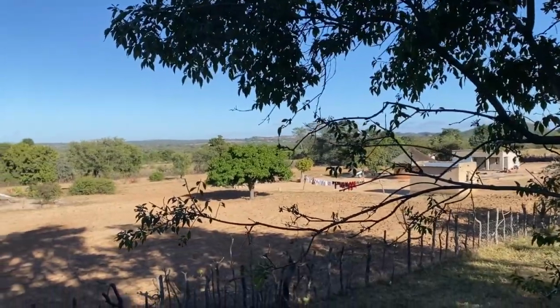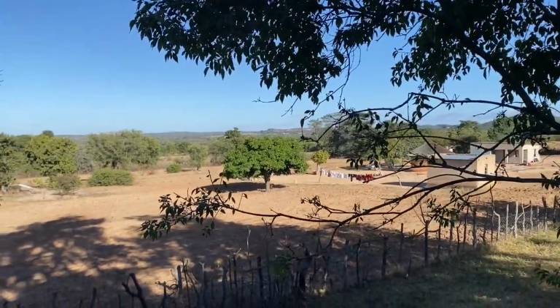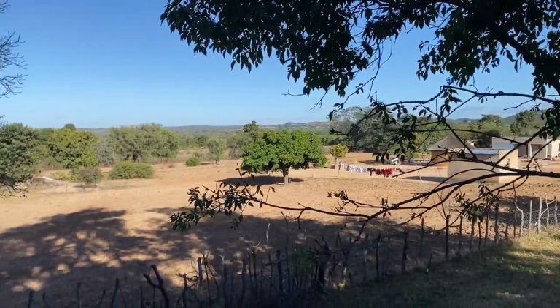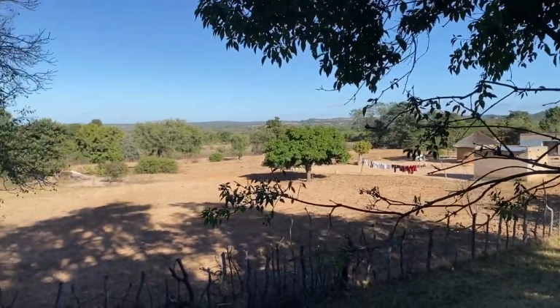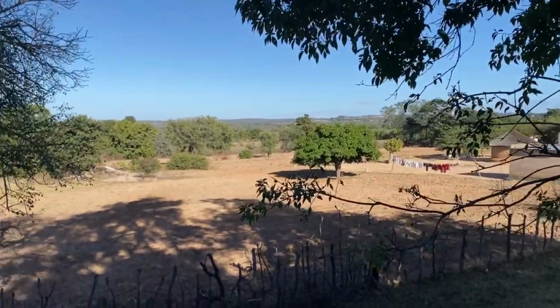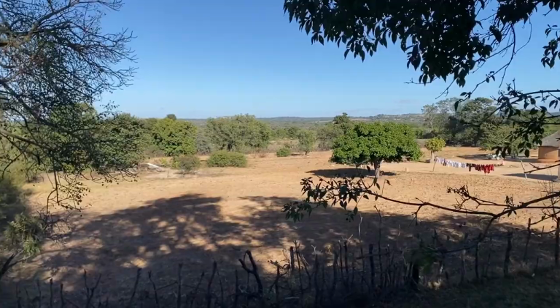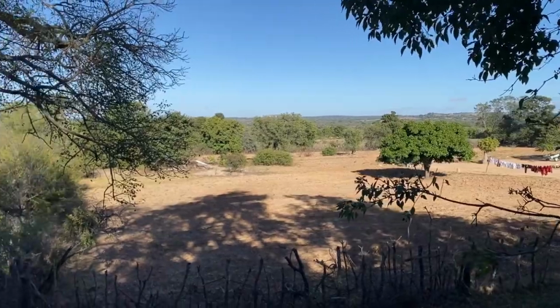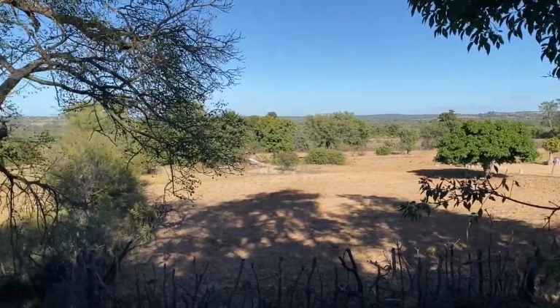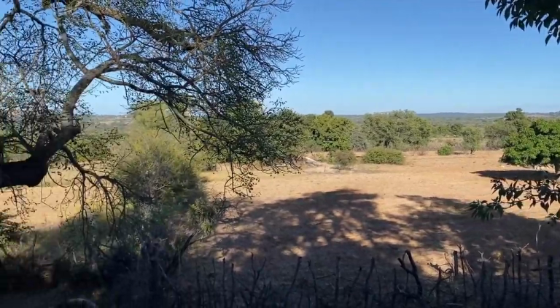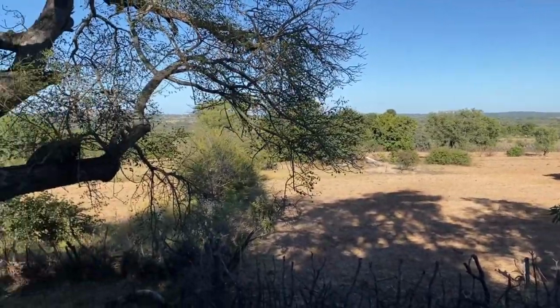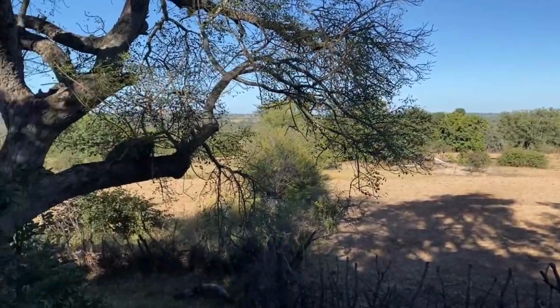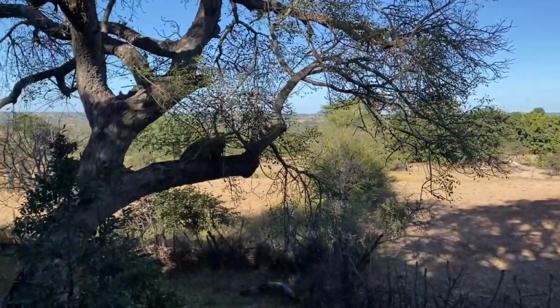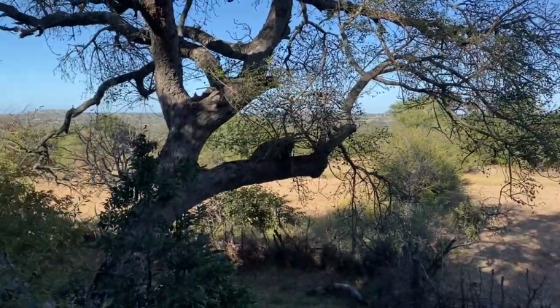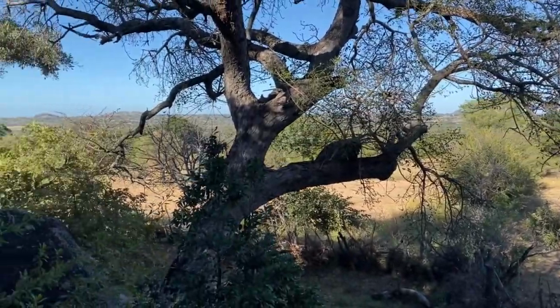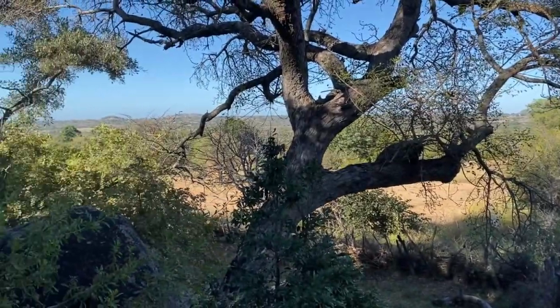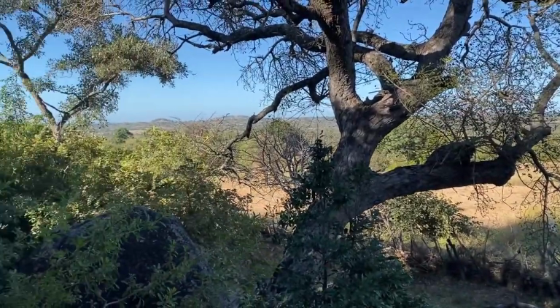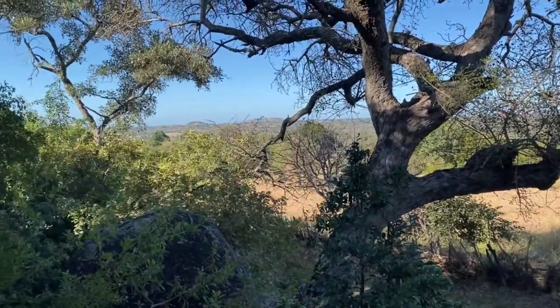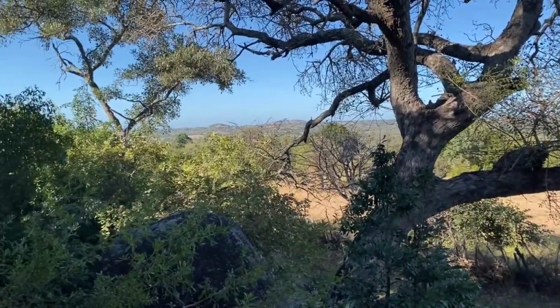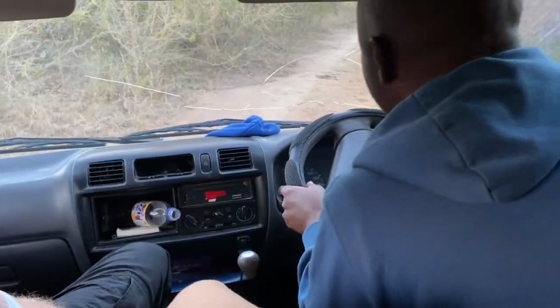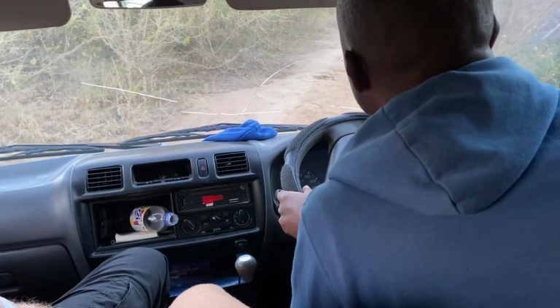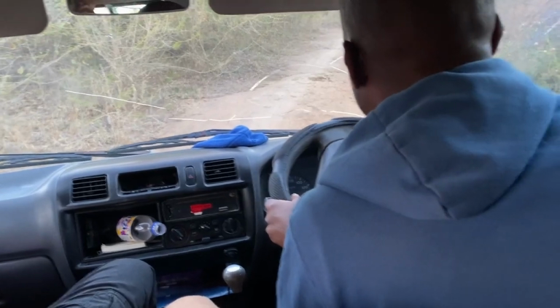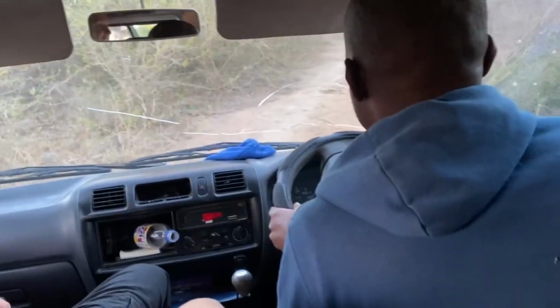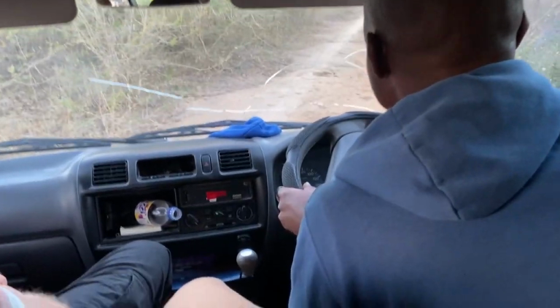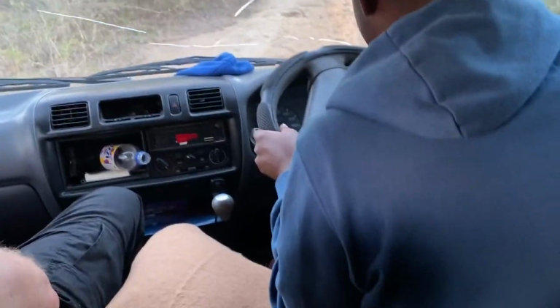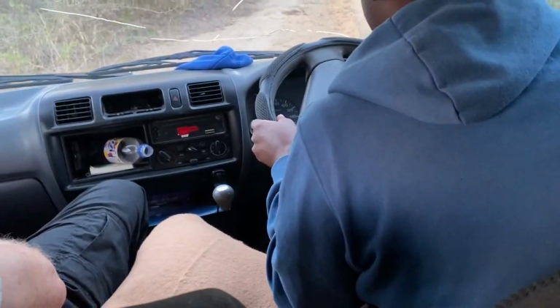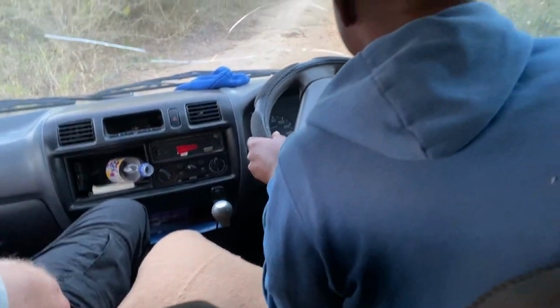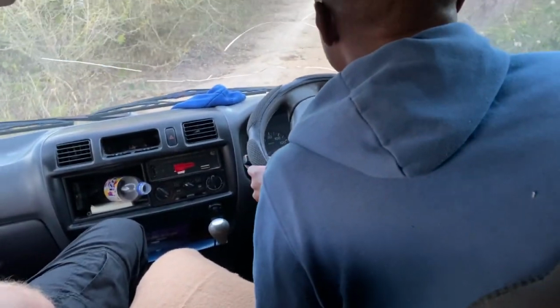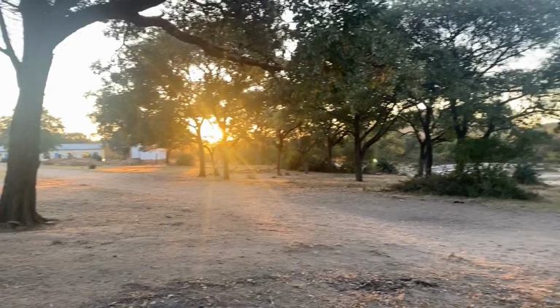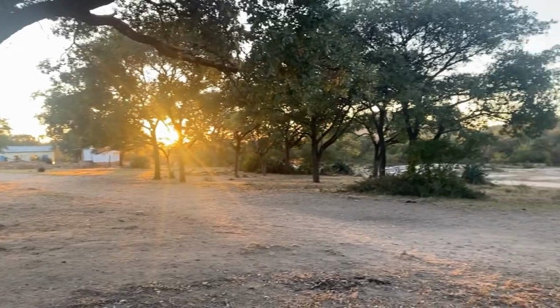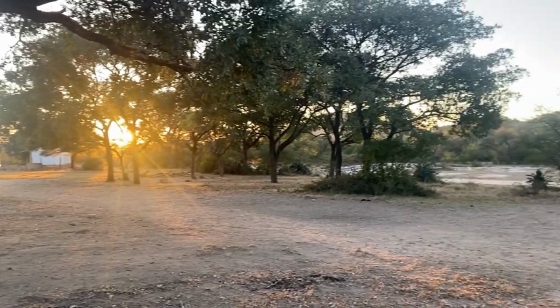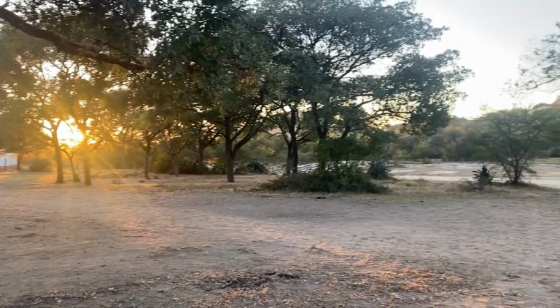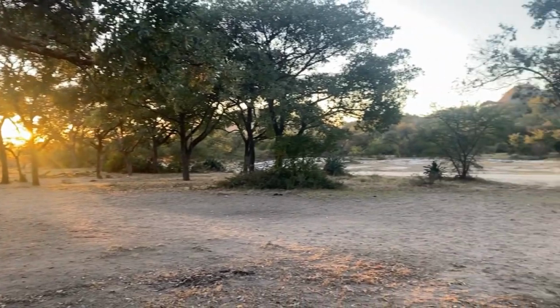After stopping by the rock art, we headed down to Zhukwe, which featured one of these large boulders that I've been wanting to climb. So early the next morning, I left Katie in bed and headed out to accomplish just that.